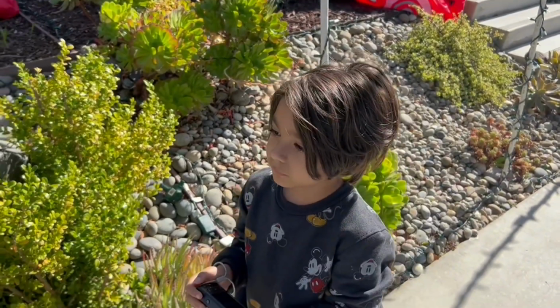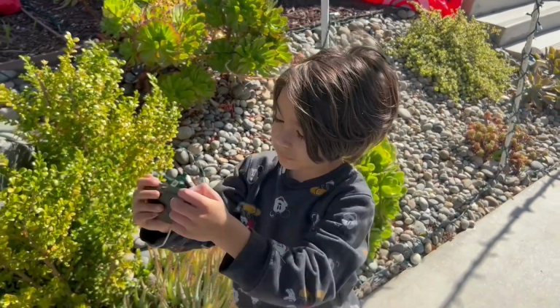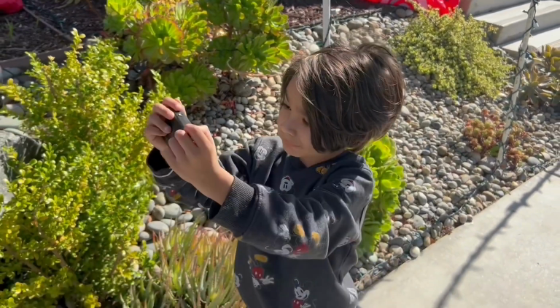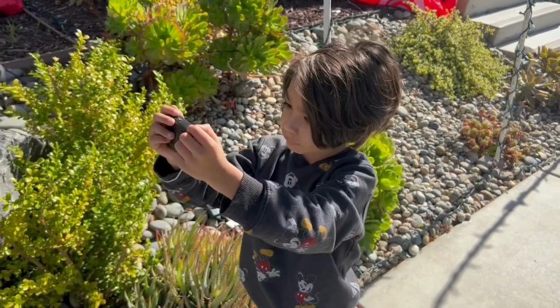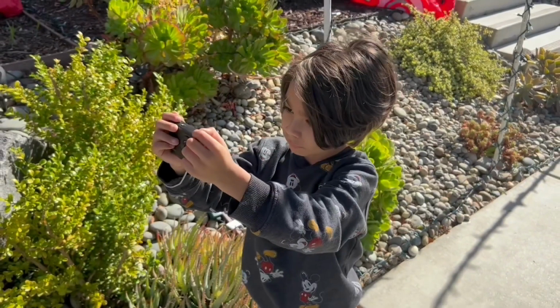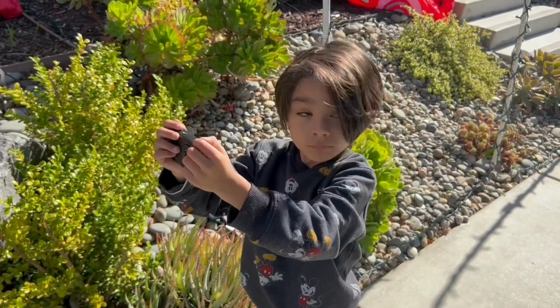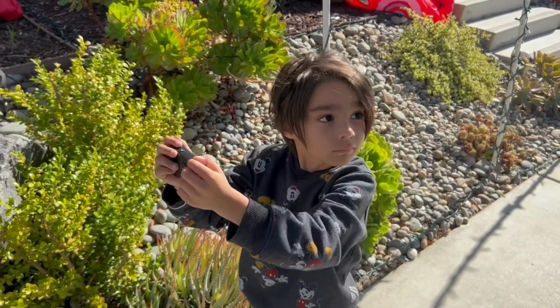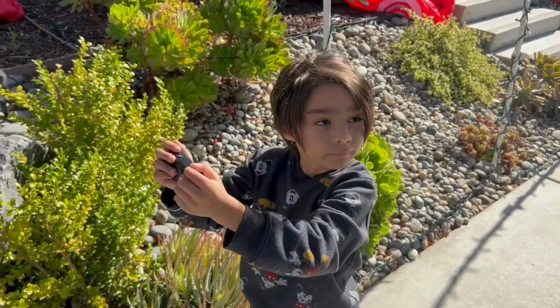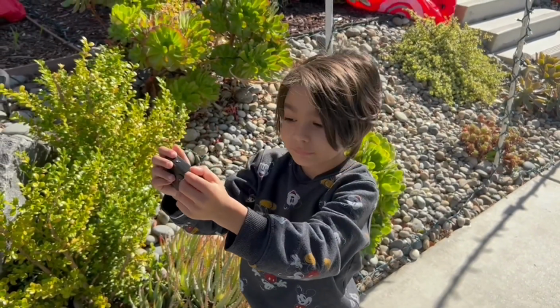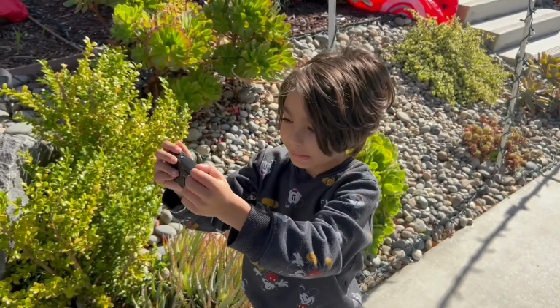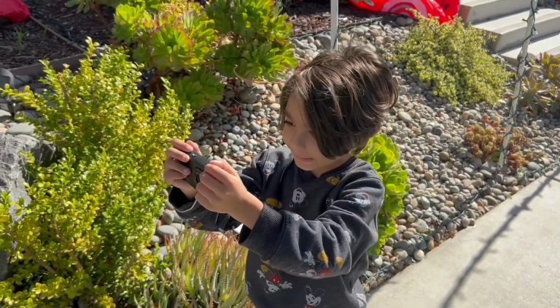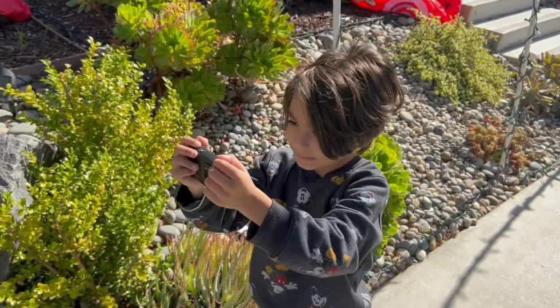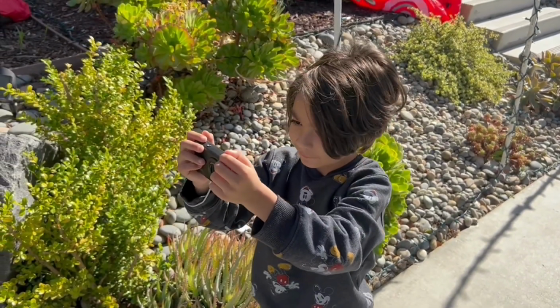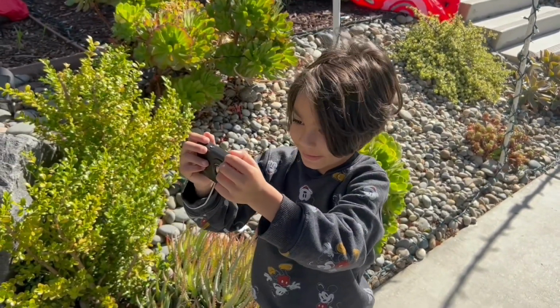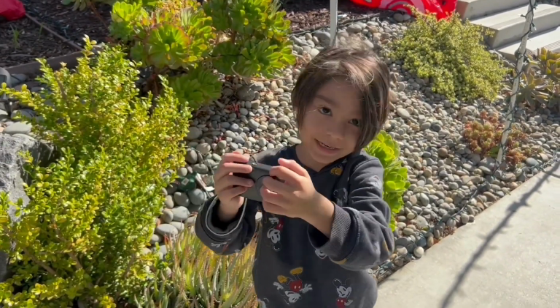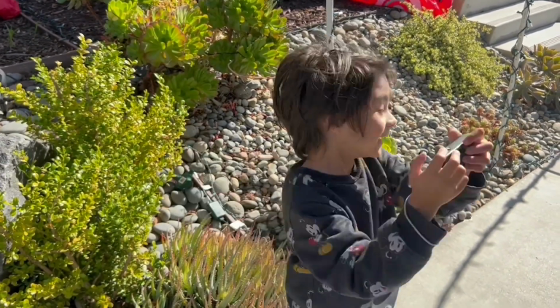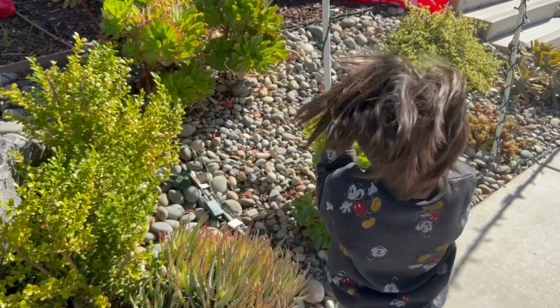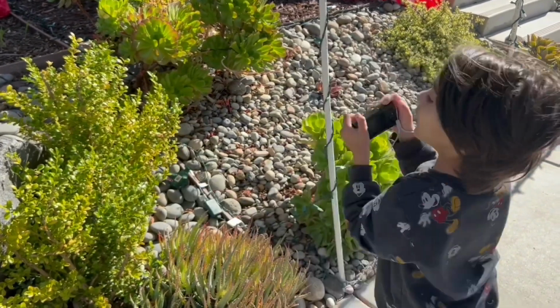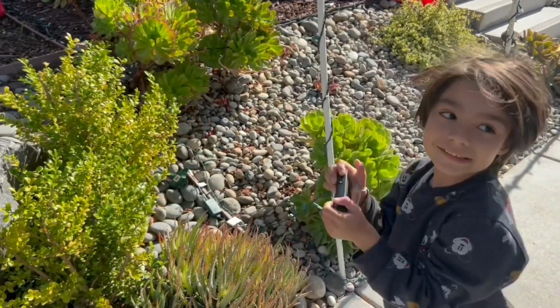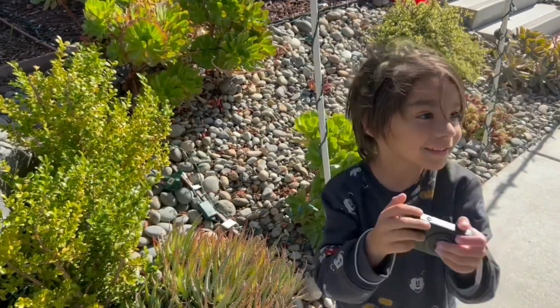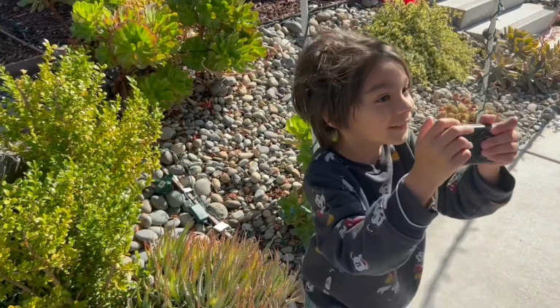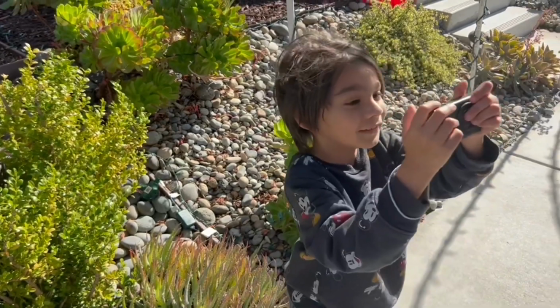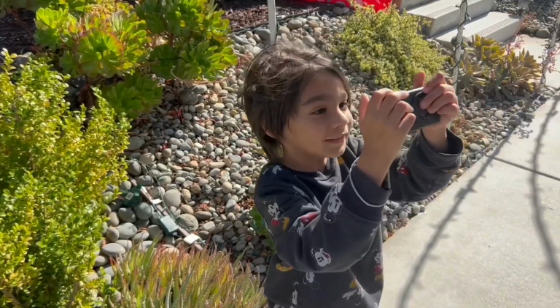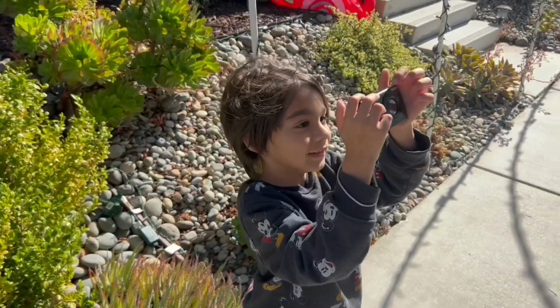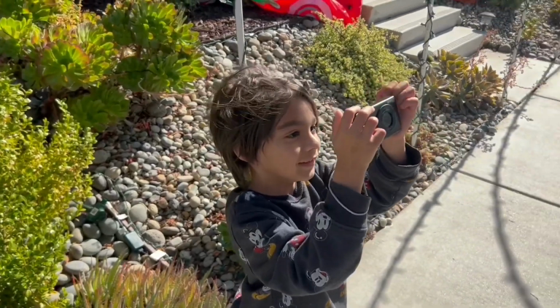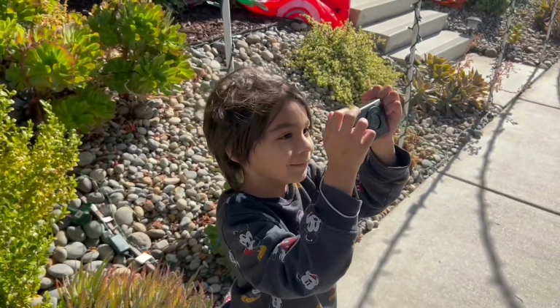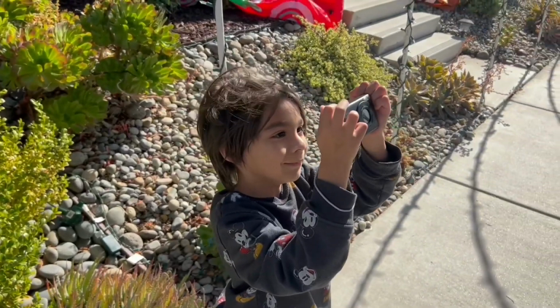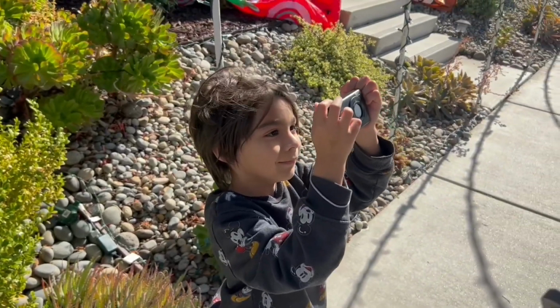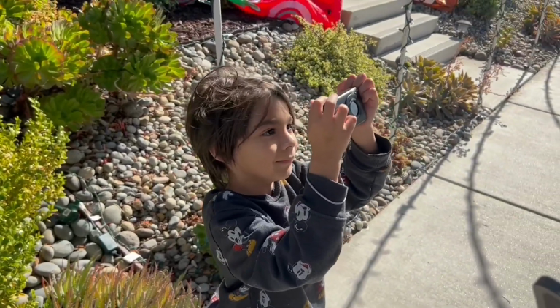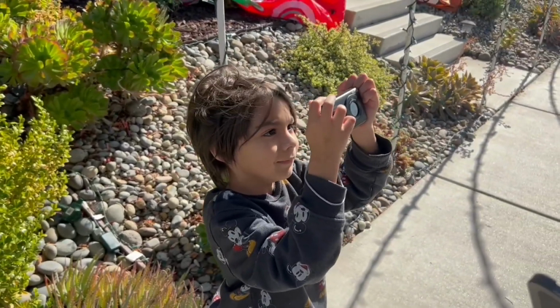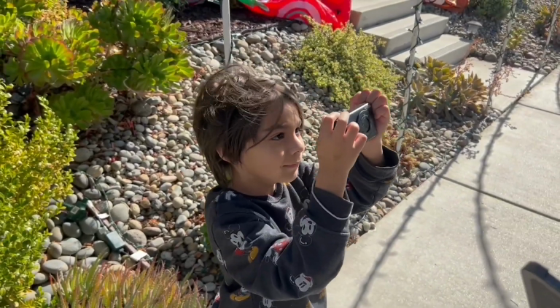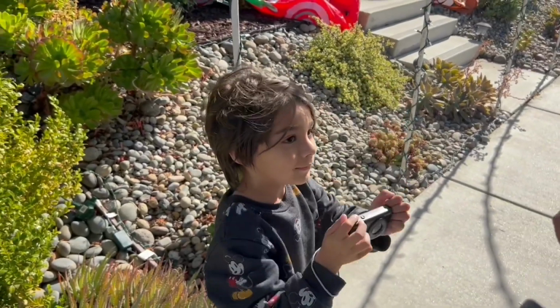How do you like having your own camera? It's great. Do you like just taking pictures? Perfect.